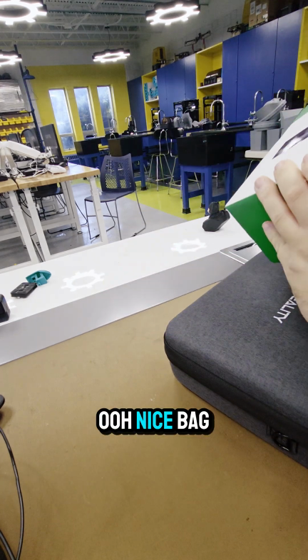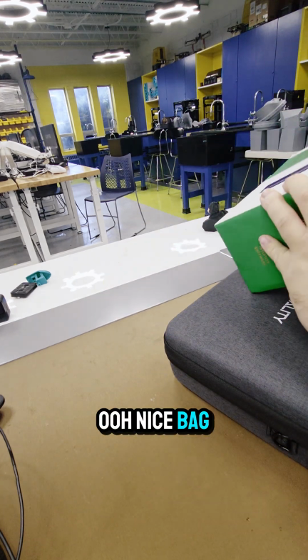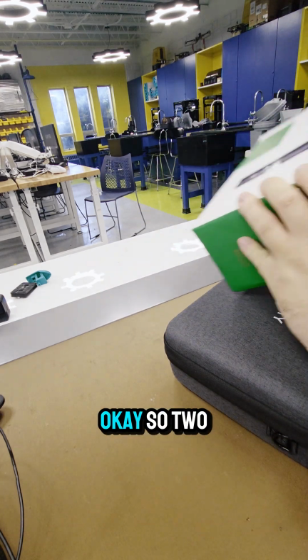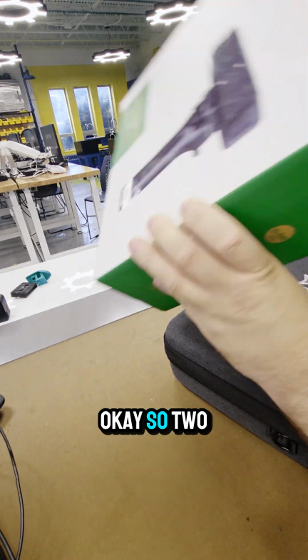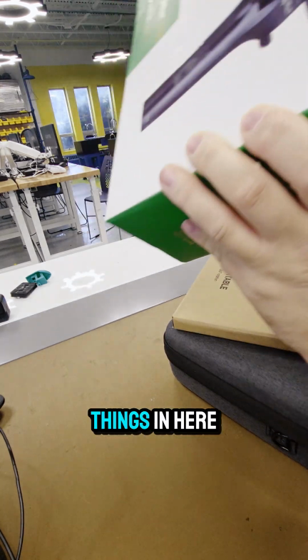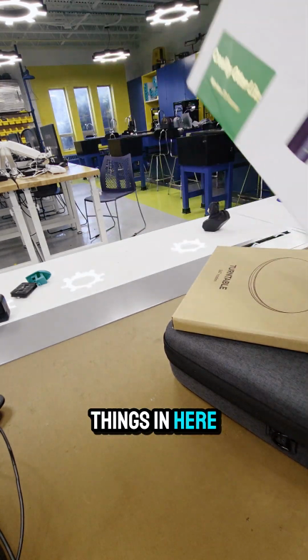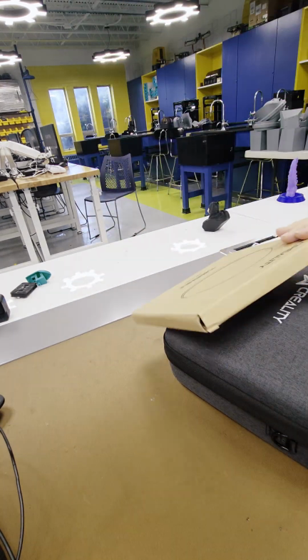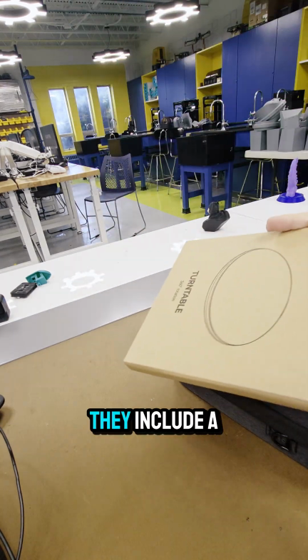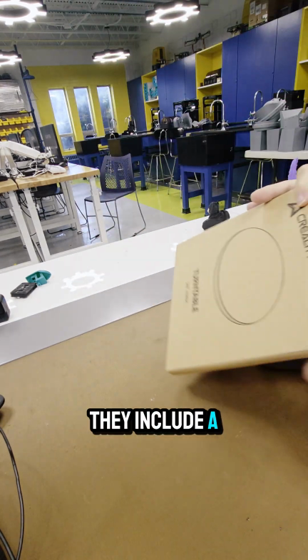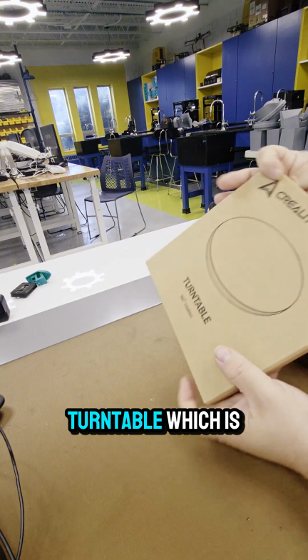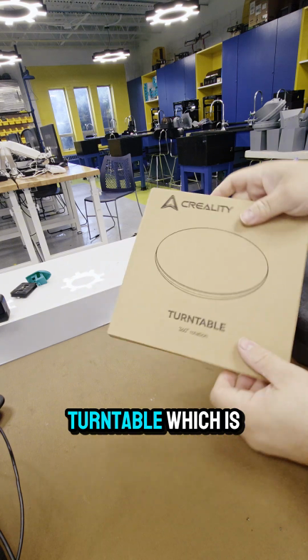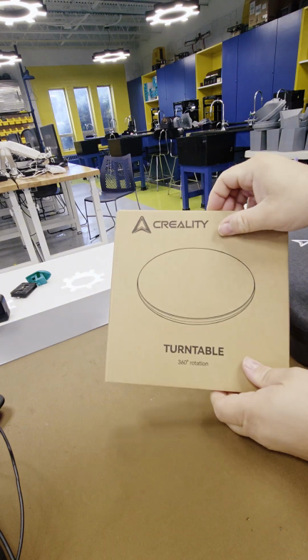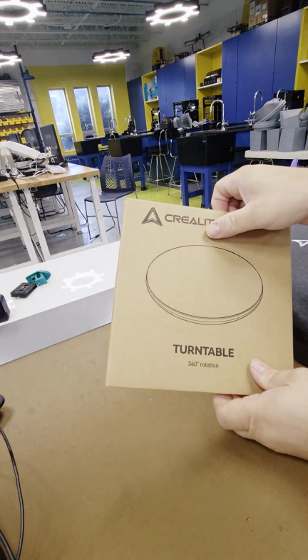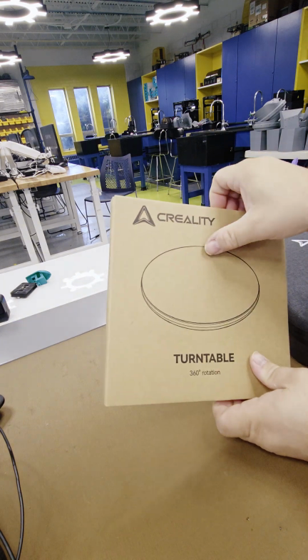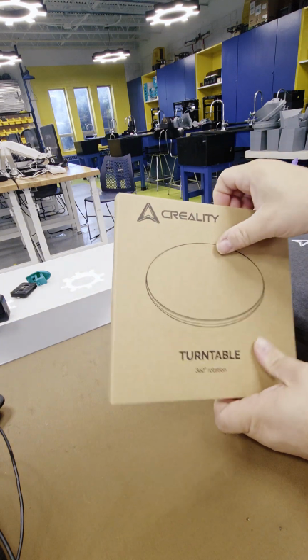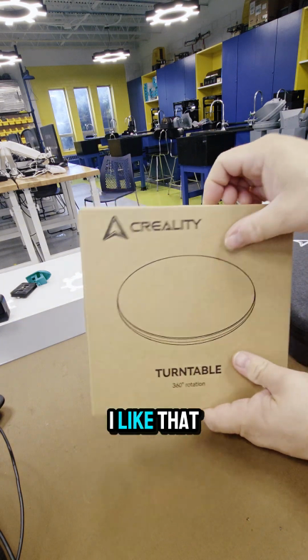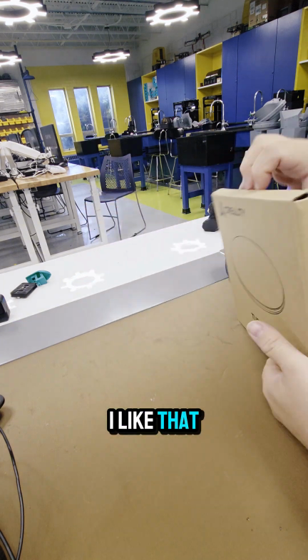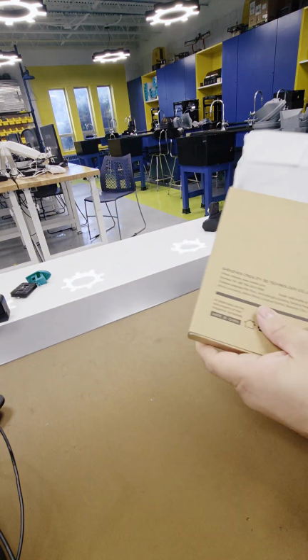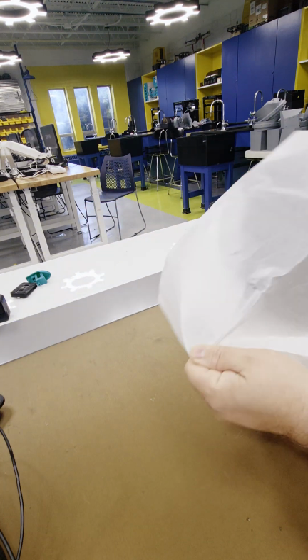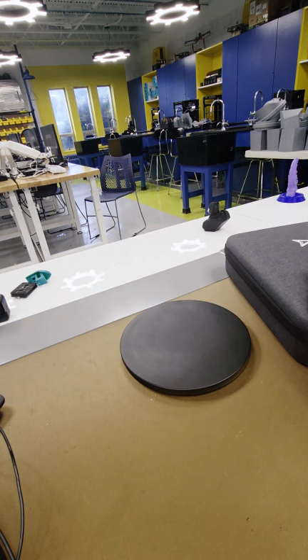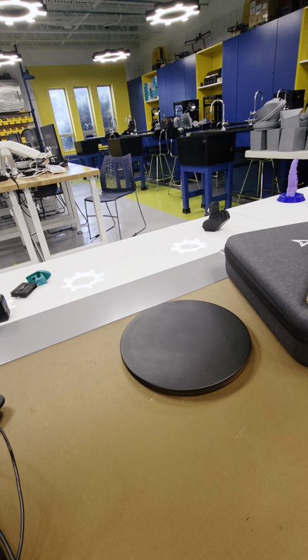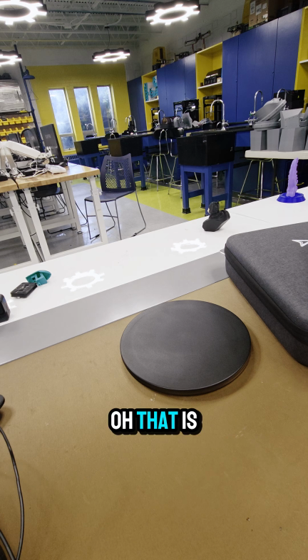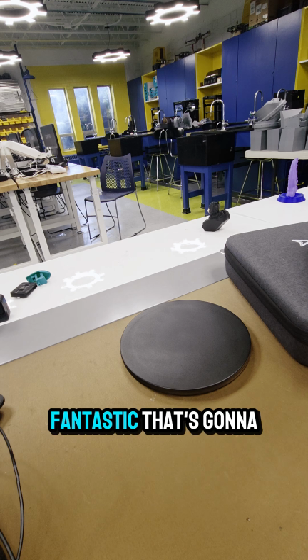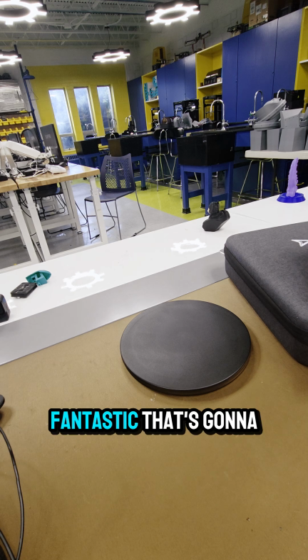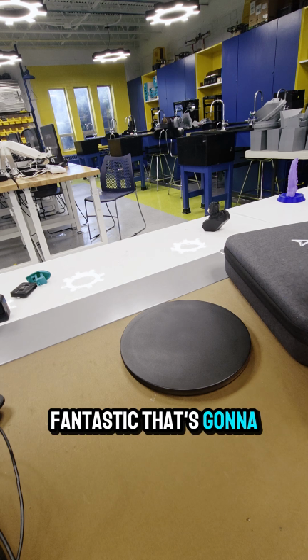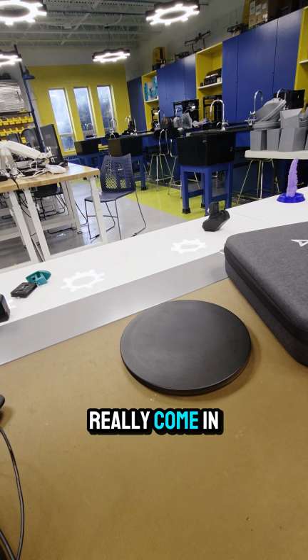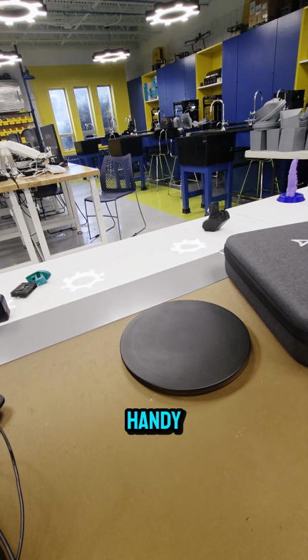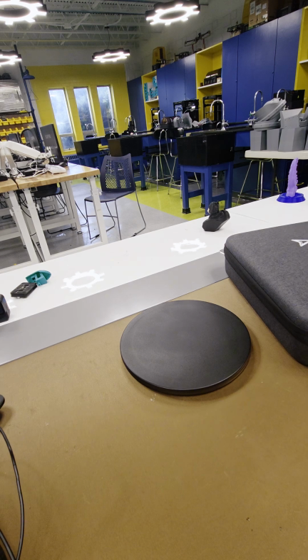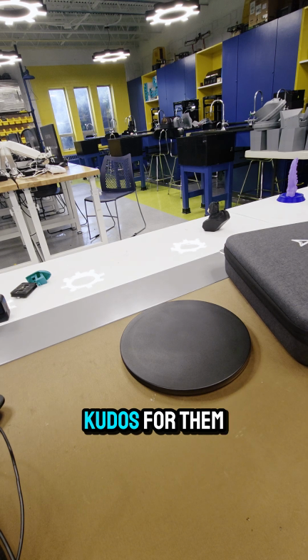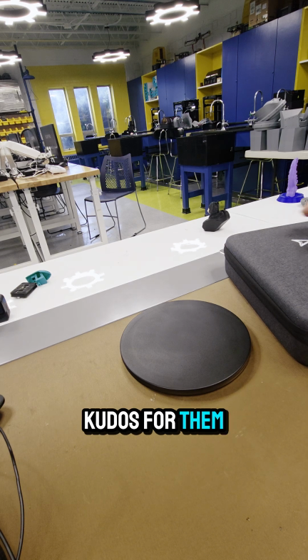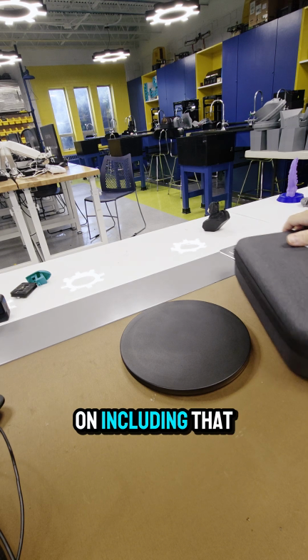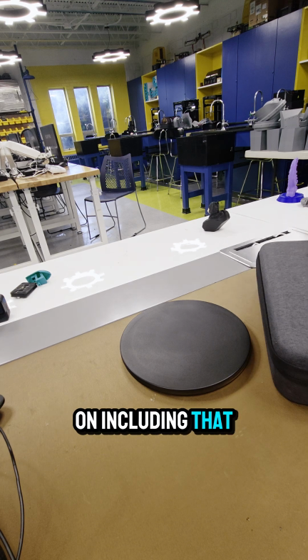Nice bag. So two things in here. They include a turntable, which is really handy. I like that. And we'll just open that up — that is fantastic. That's going to really come in handy. Kudos to them for including that.